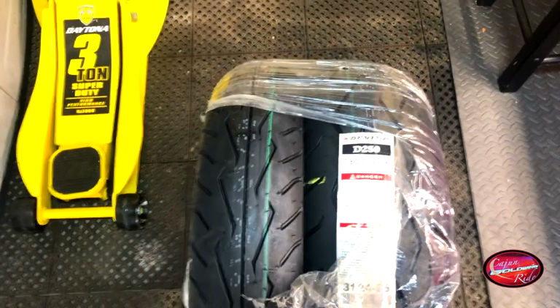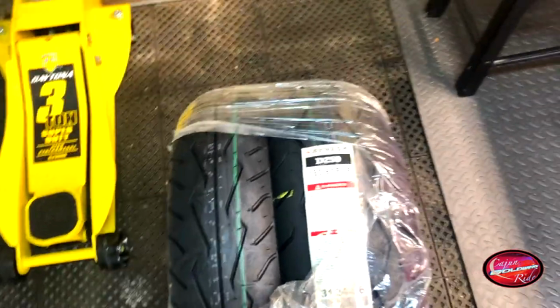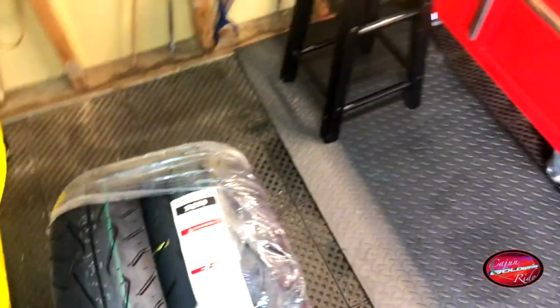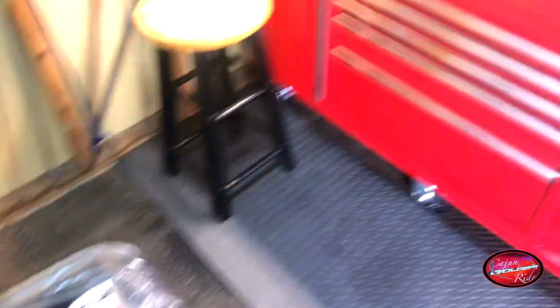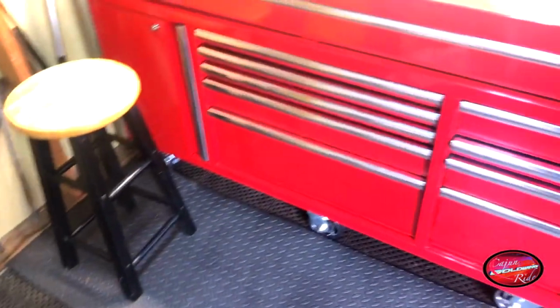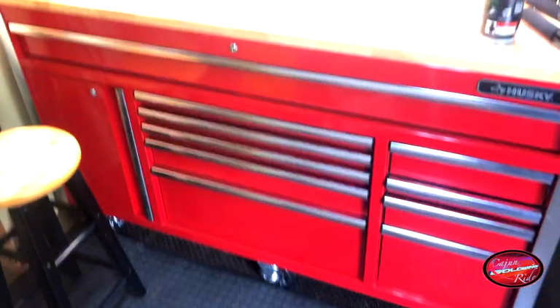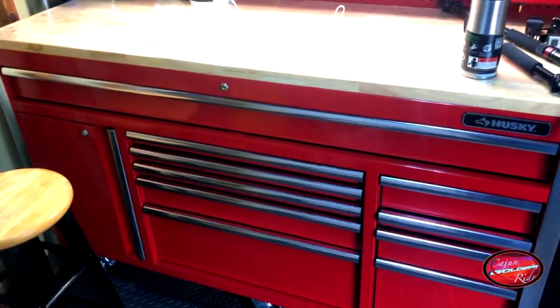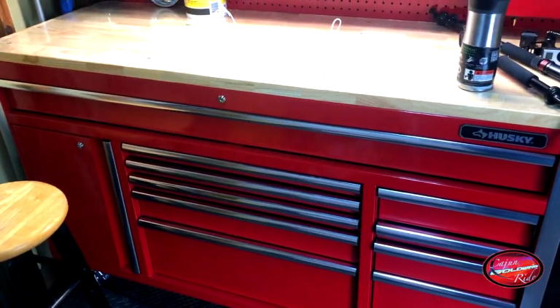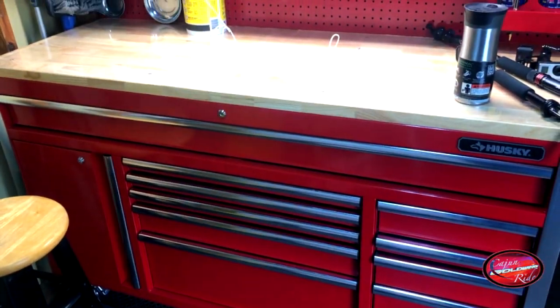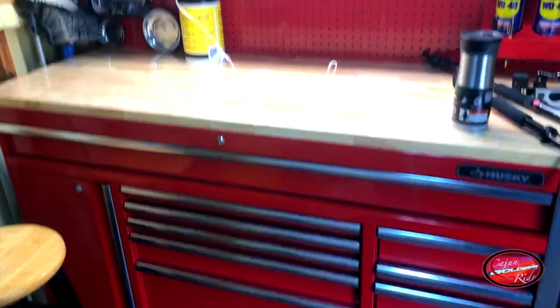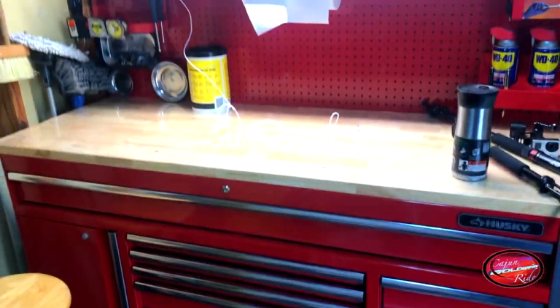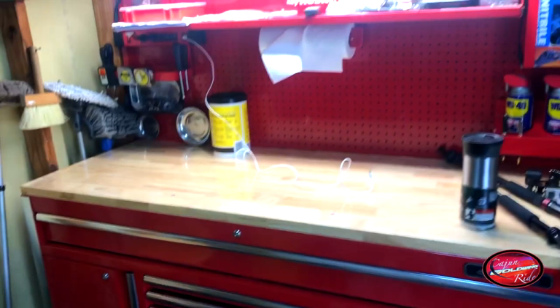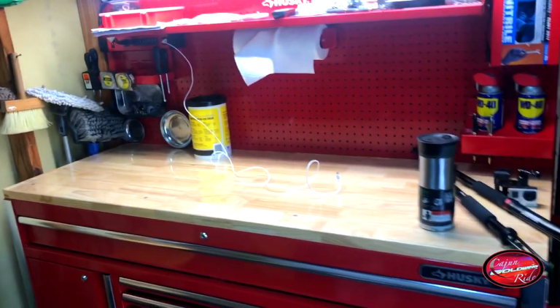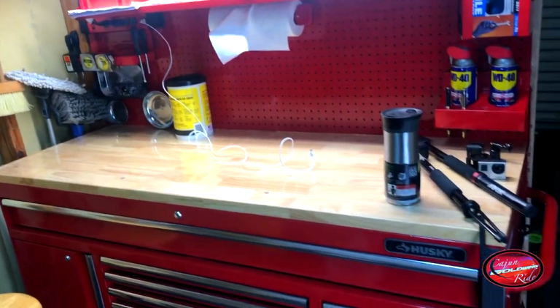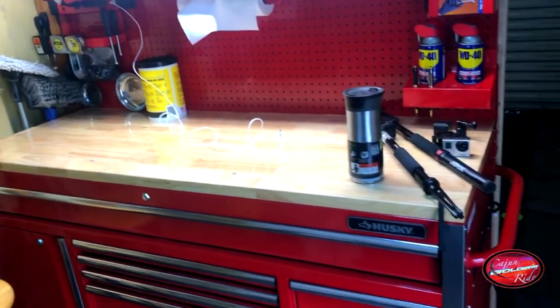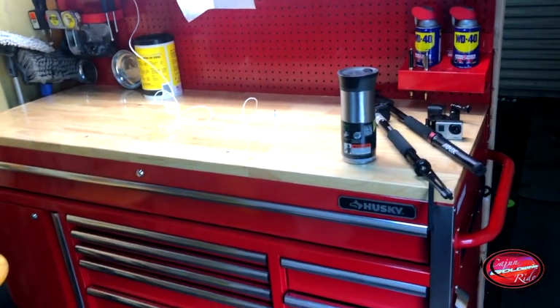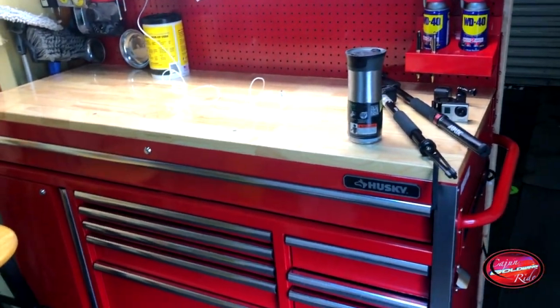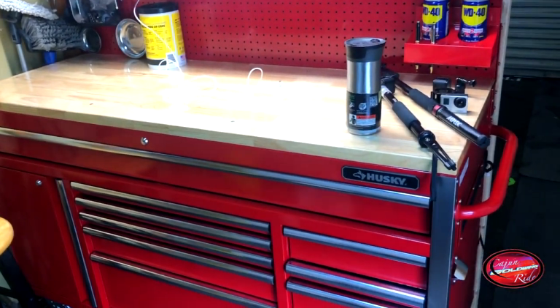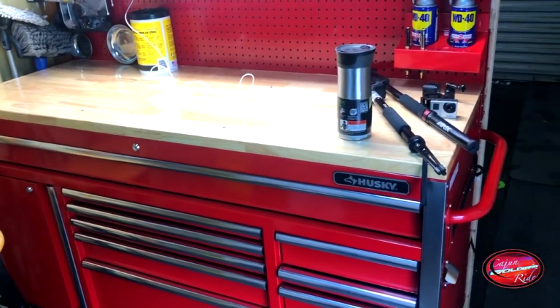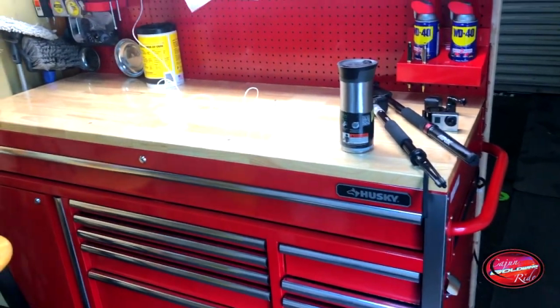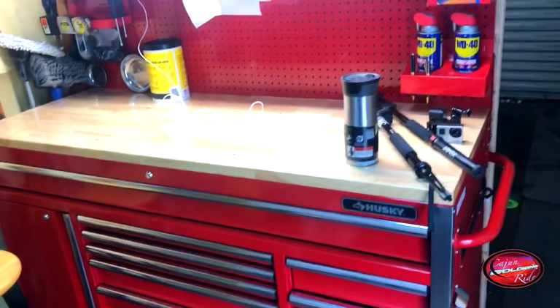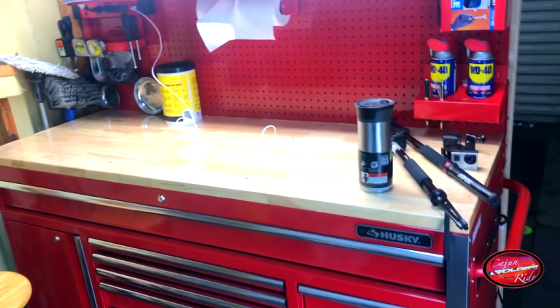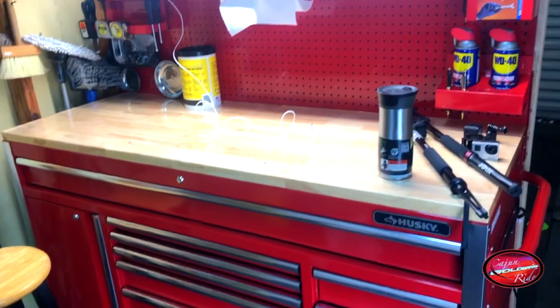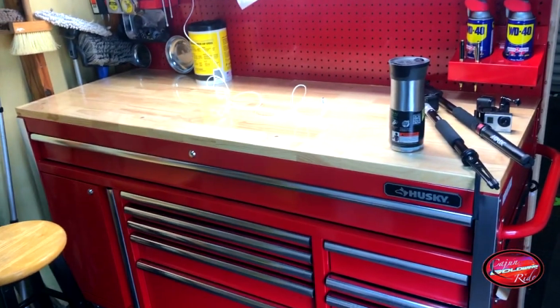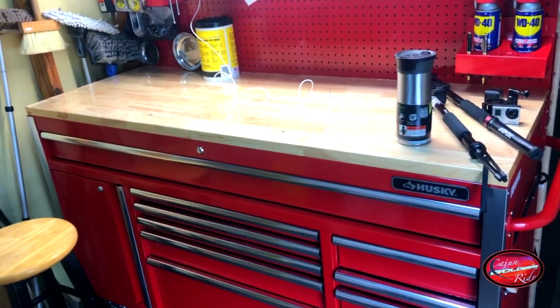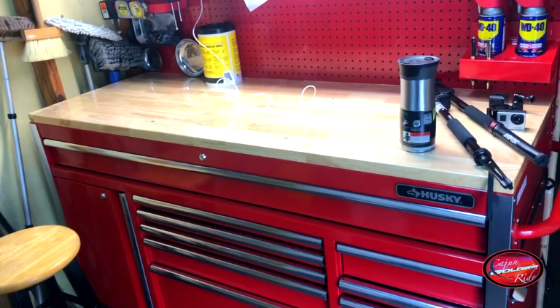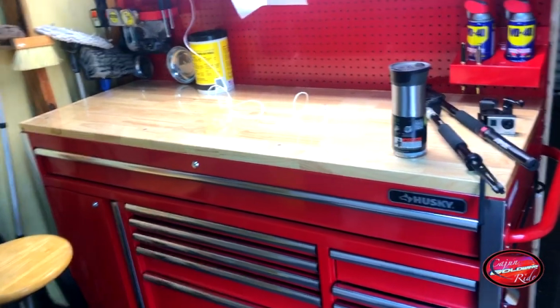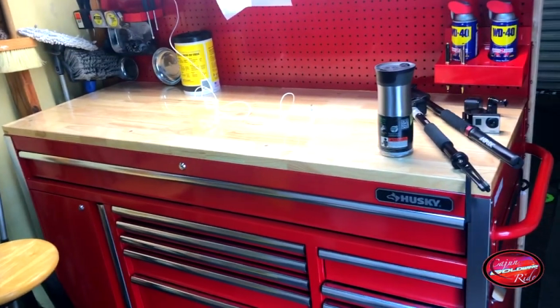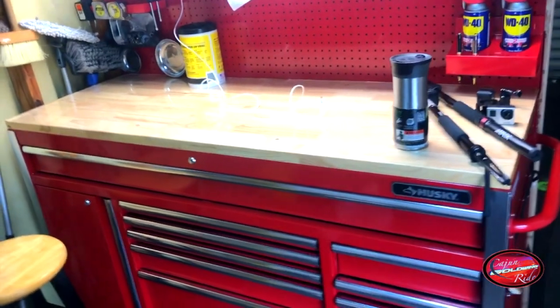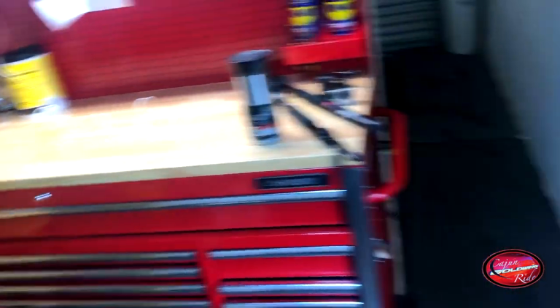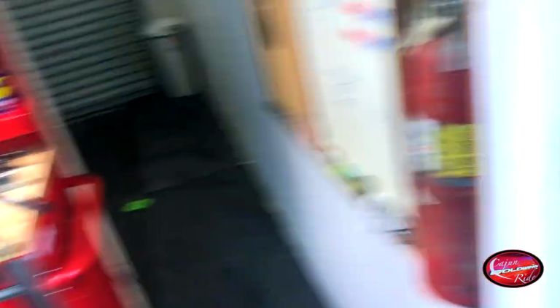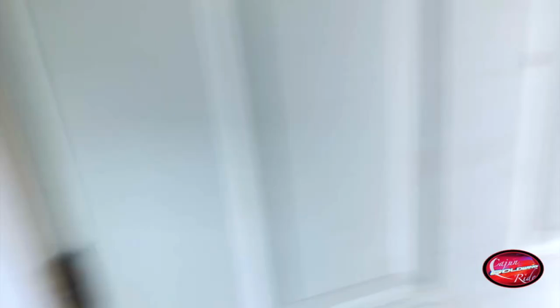Oh by the way, look at this — this is my new tool cabinet I just got. I'm loving it. It's a Husky. Now let's get to work on the Cajun Goldwing.